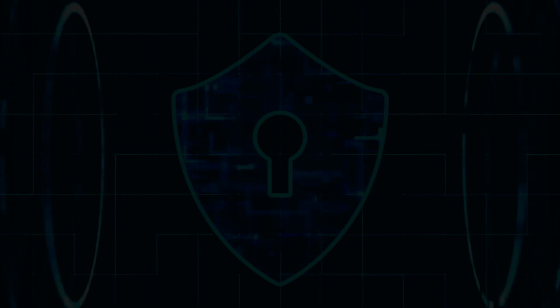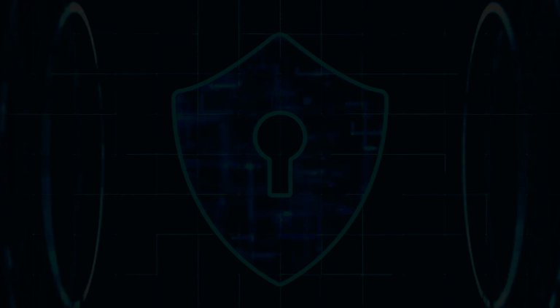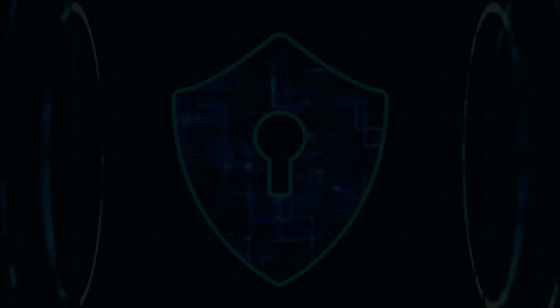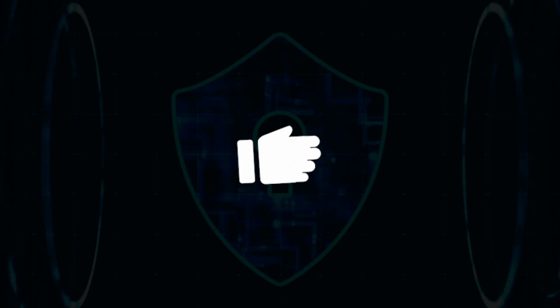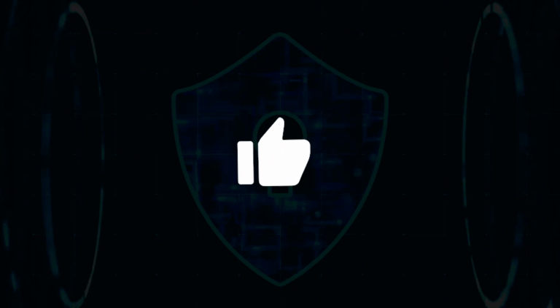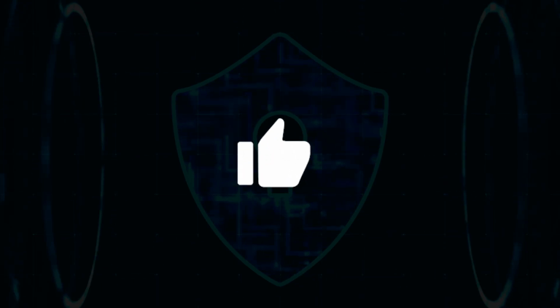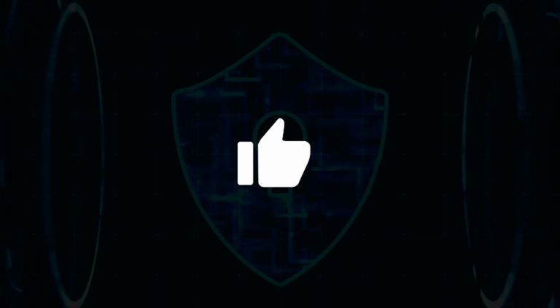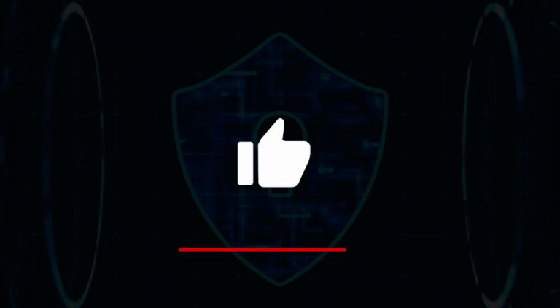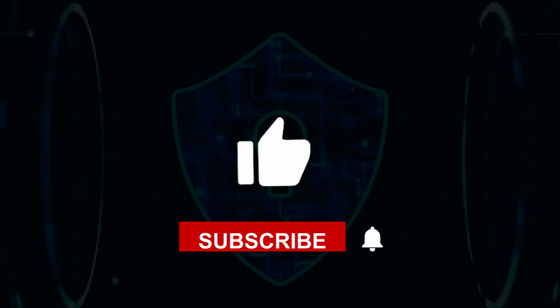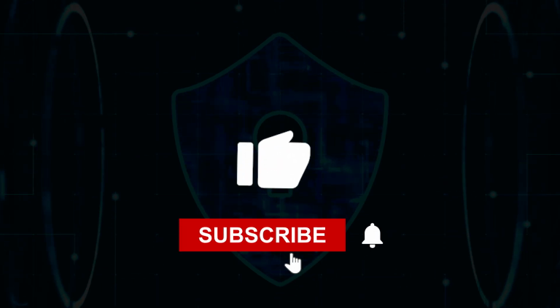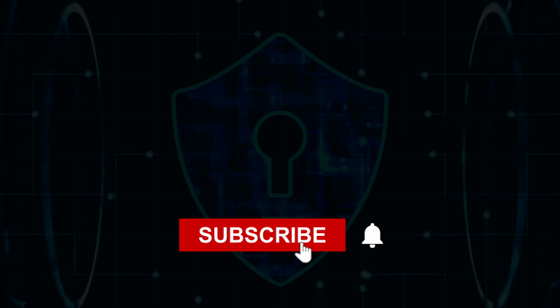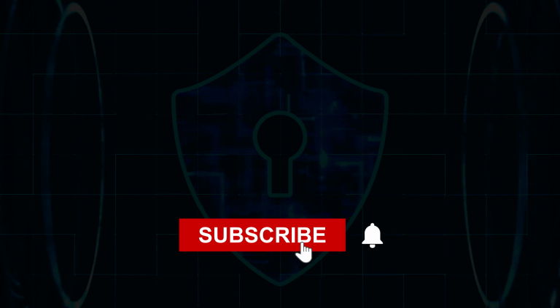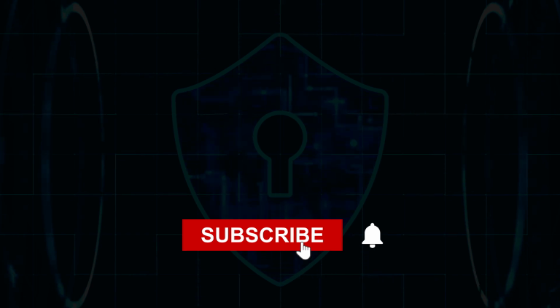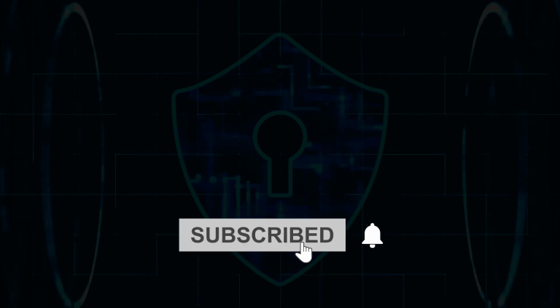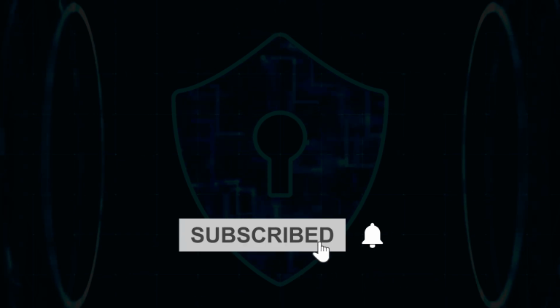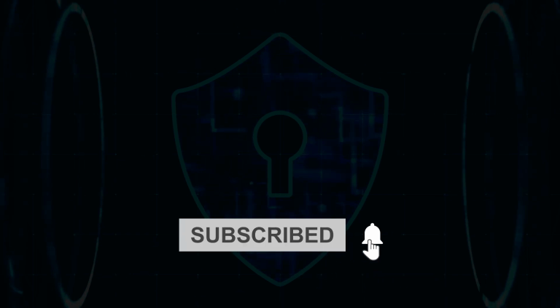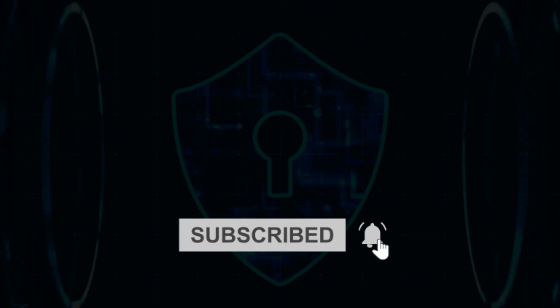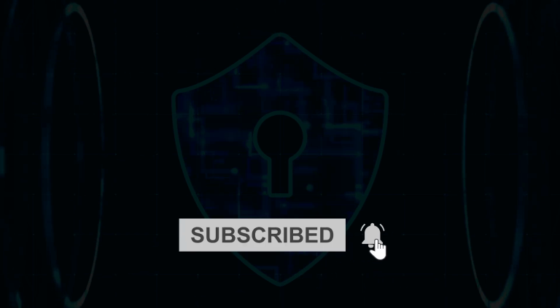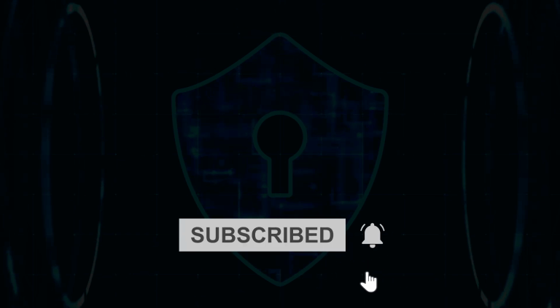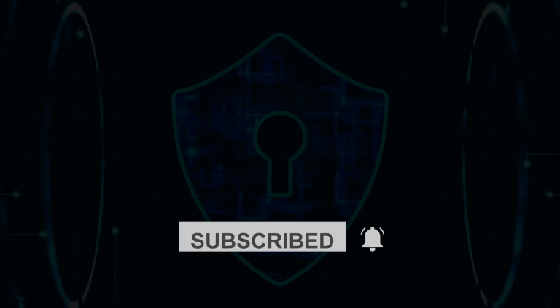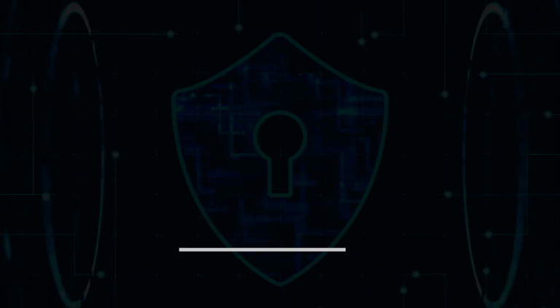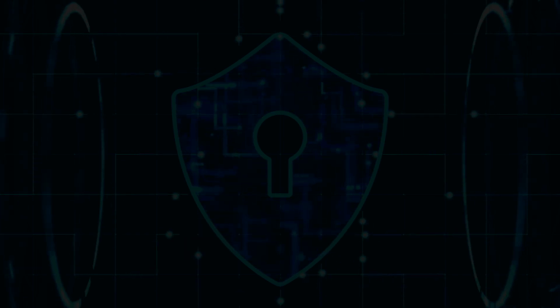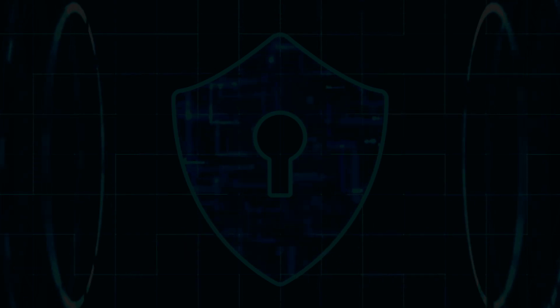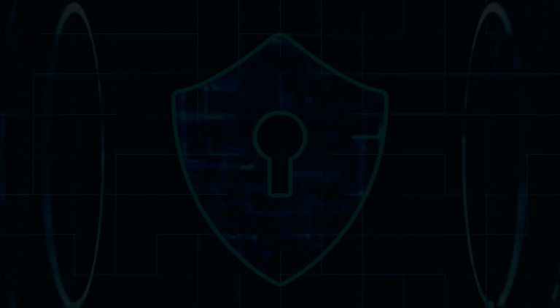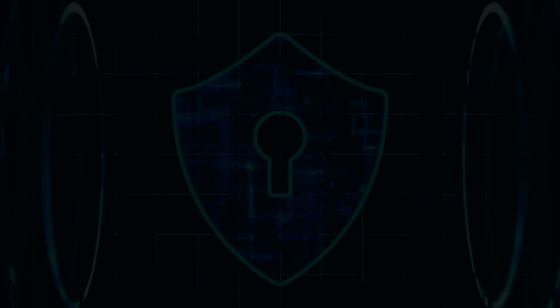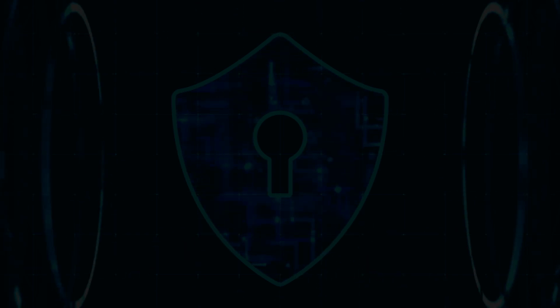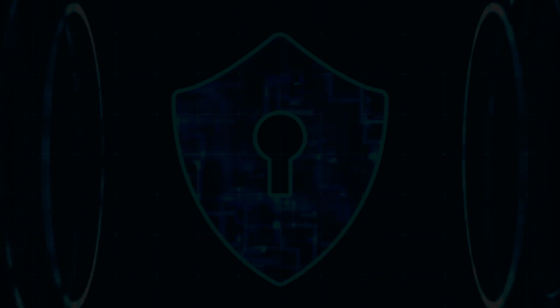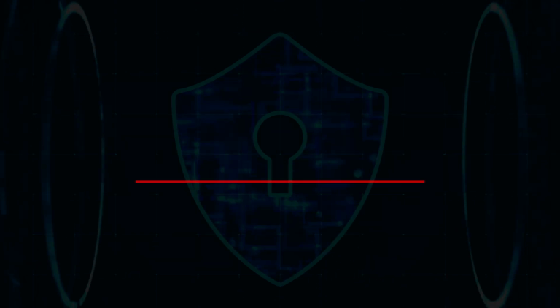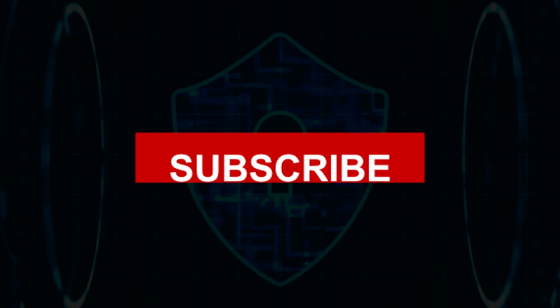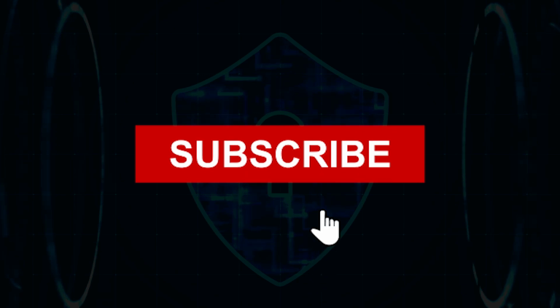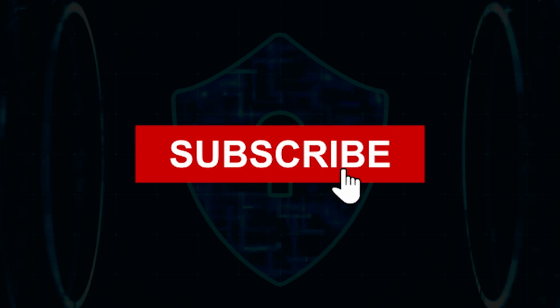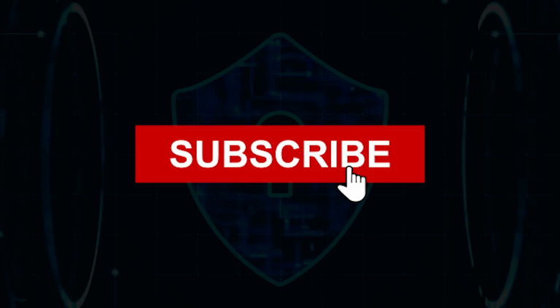If you found this video helpful, make sure to hit the like button, subscribe to Bitewise Tech, and click the bell icon so you never miss our latest tips and tech tutorials. Subscribe for more tech content.